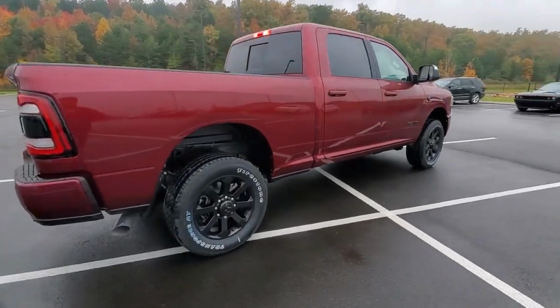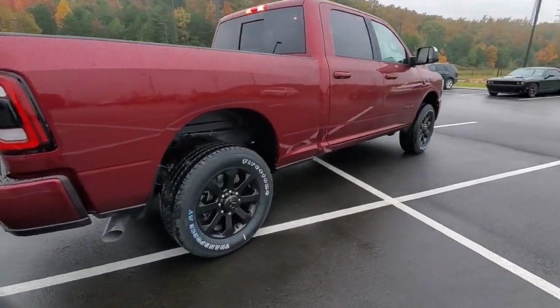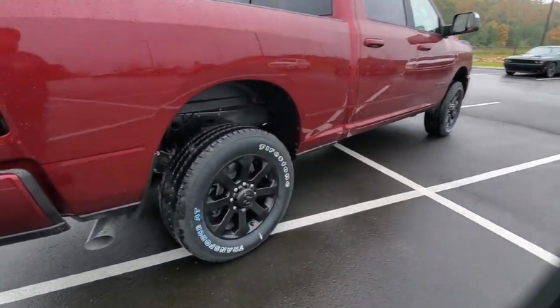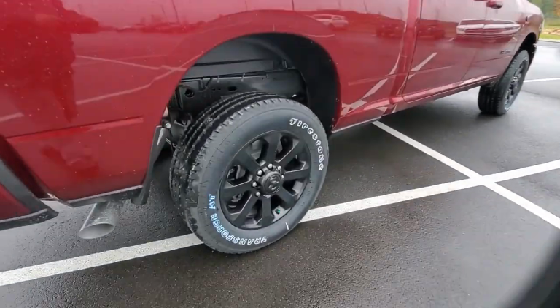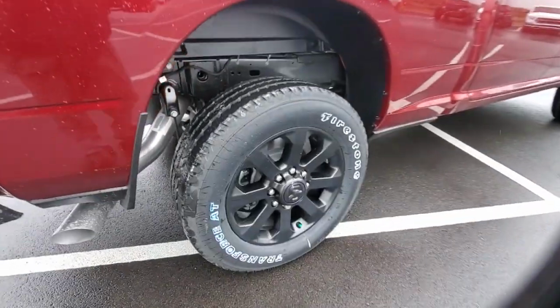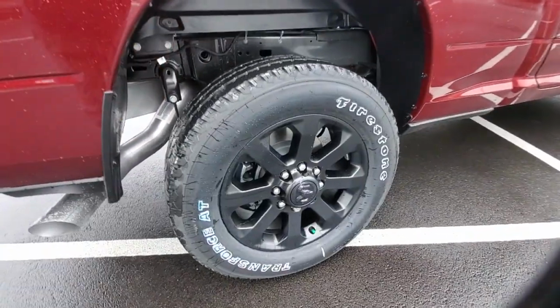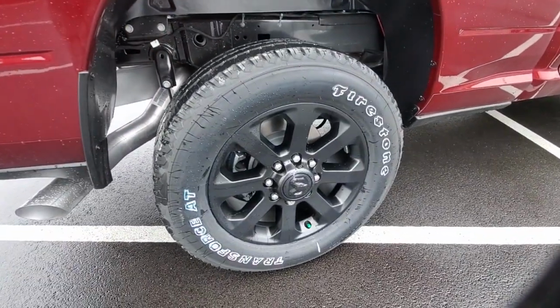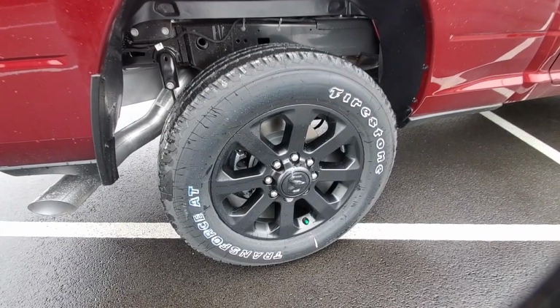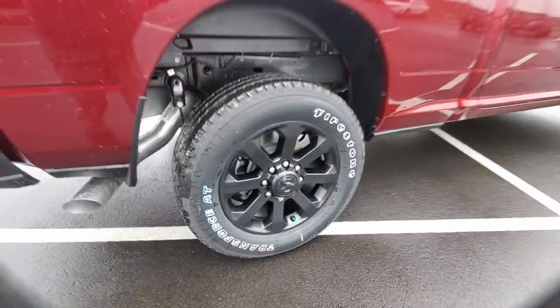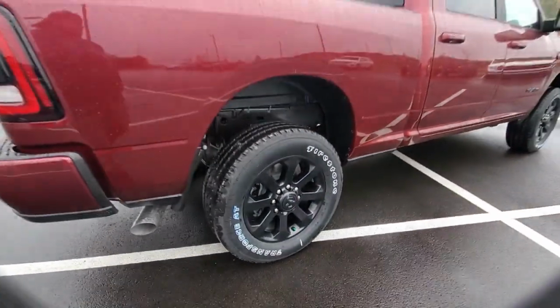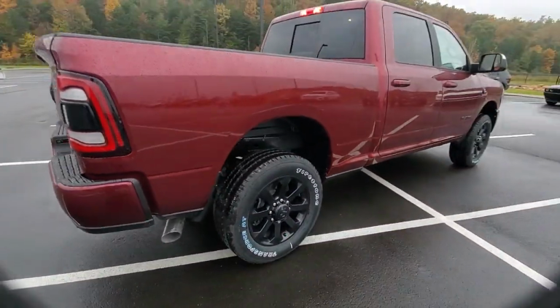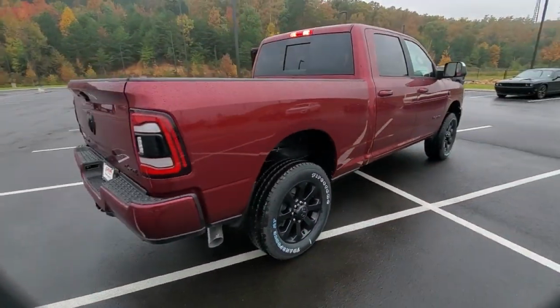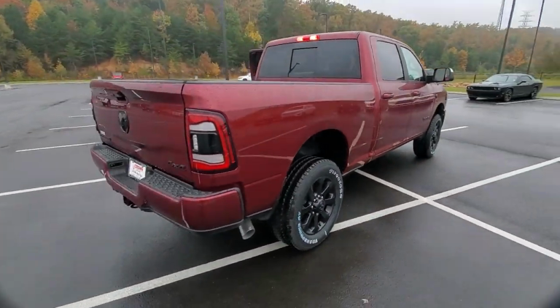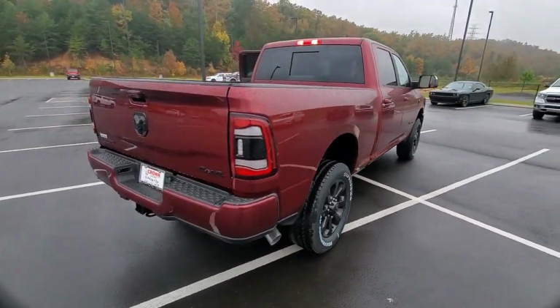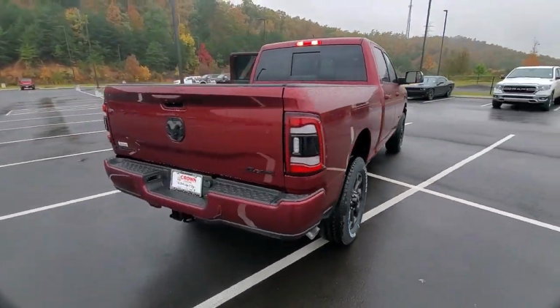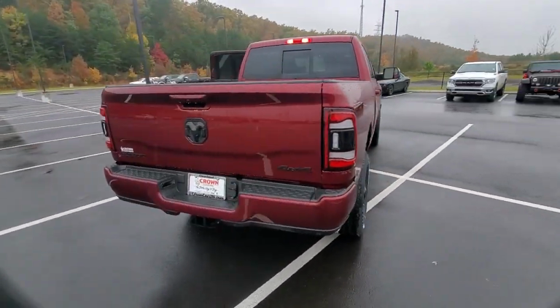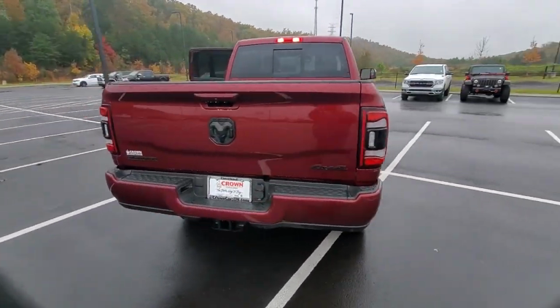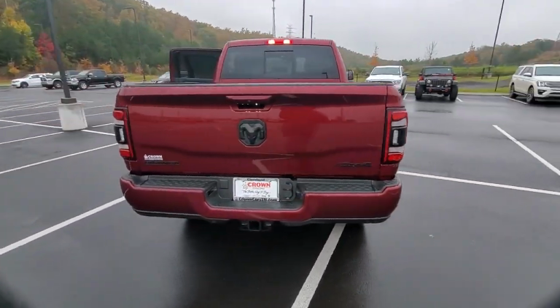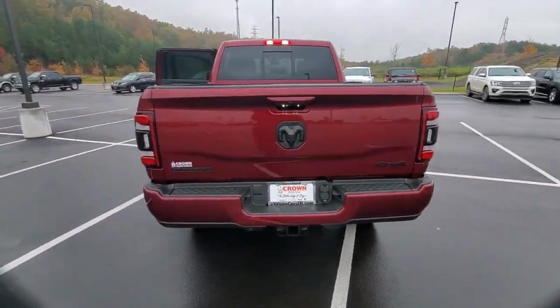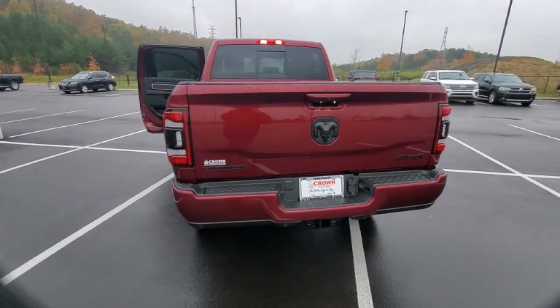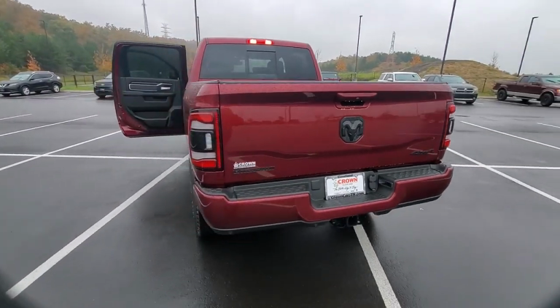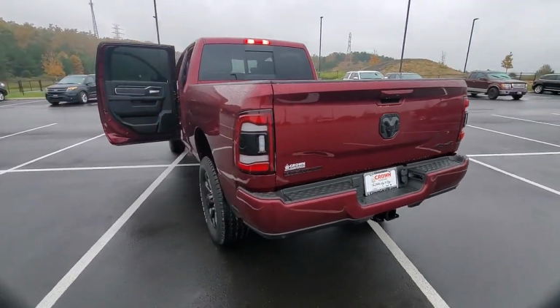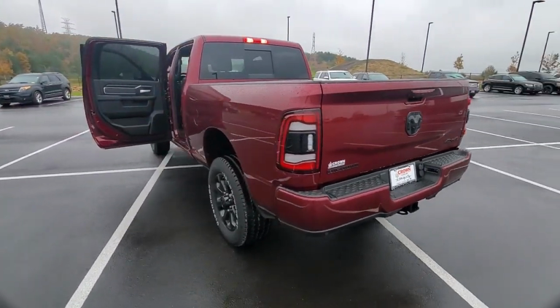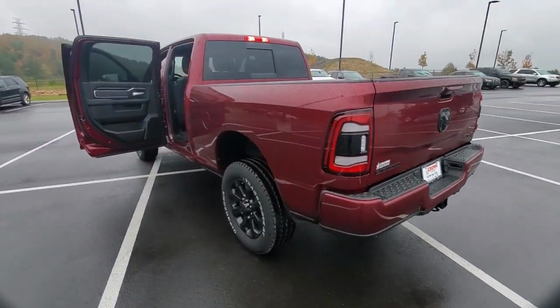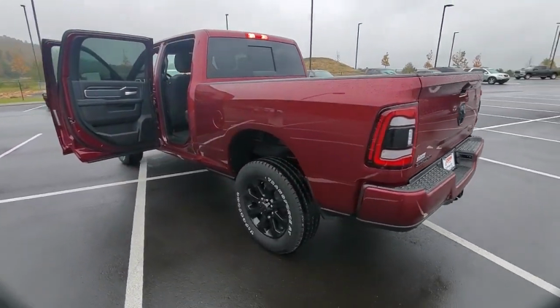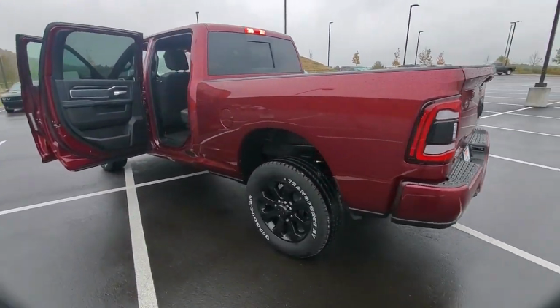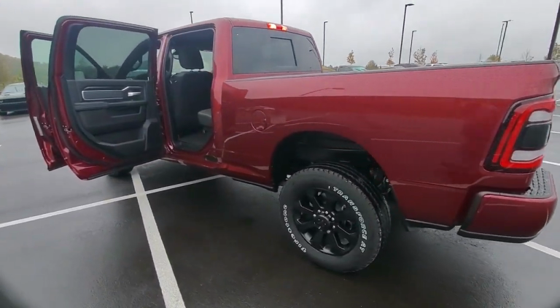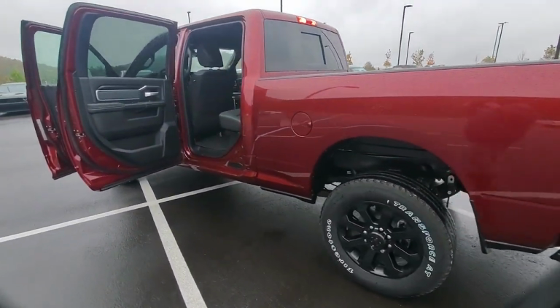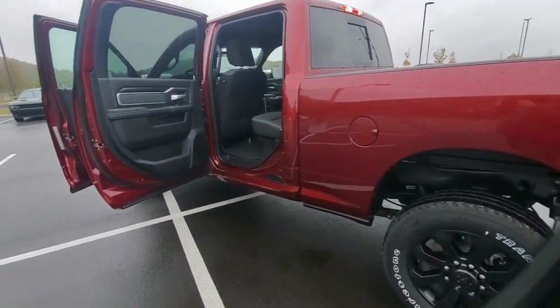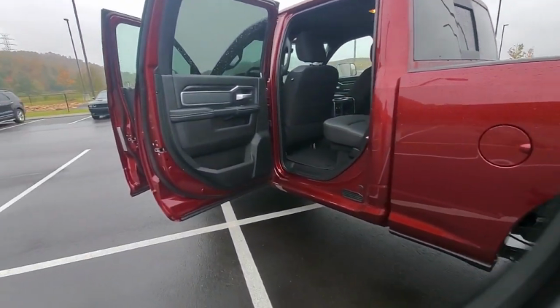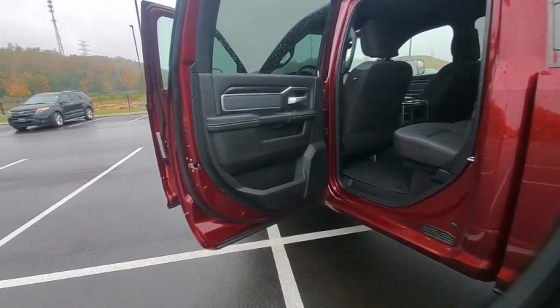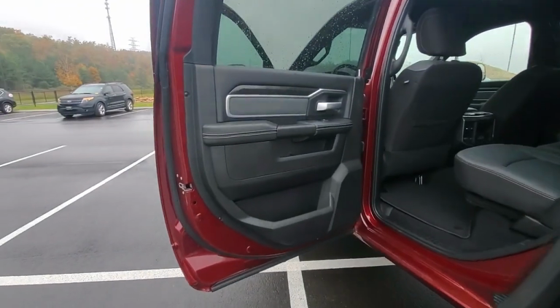These are just some of the great options this vehicle comes with: leather-wrapped steering wheel, electronic stability control, tow hooks, universal garage door opener, trip computer, power windows, four-wheel disc brakes, and power steering.